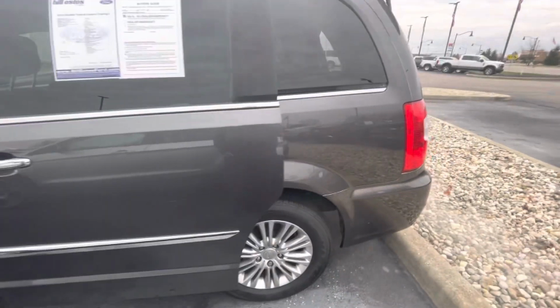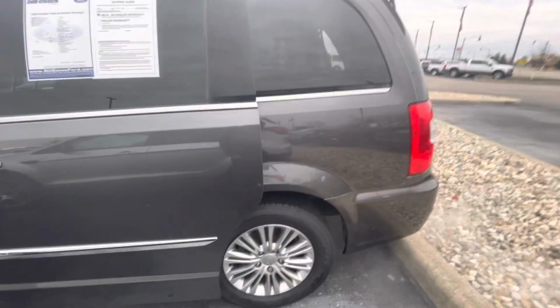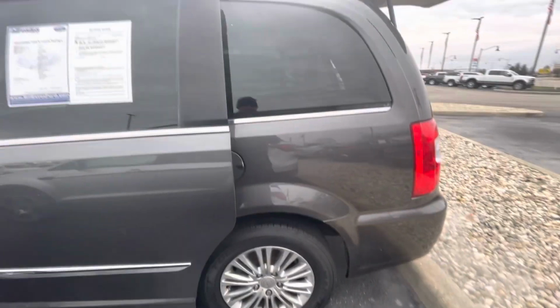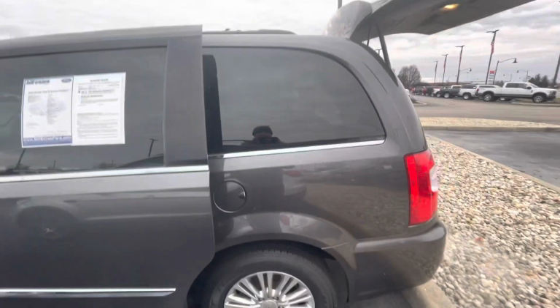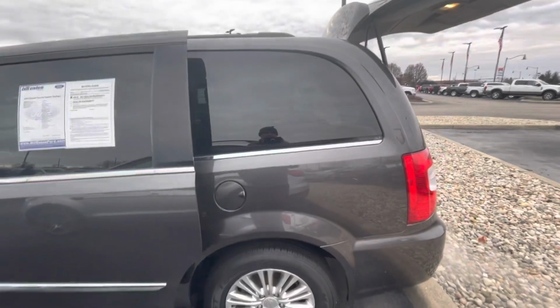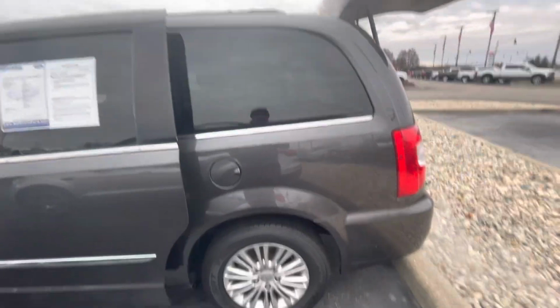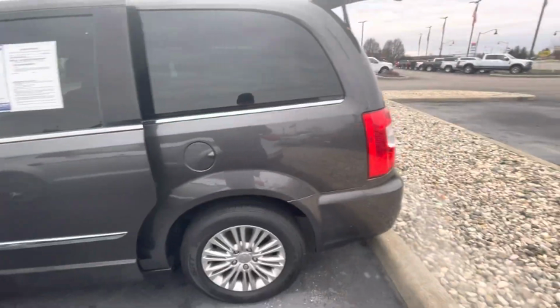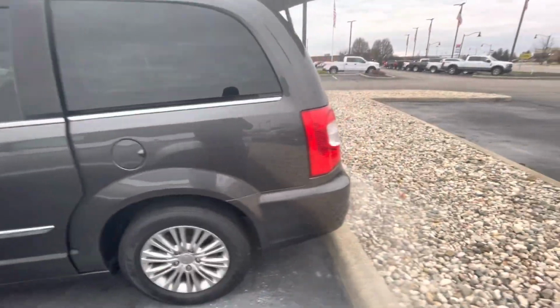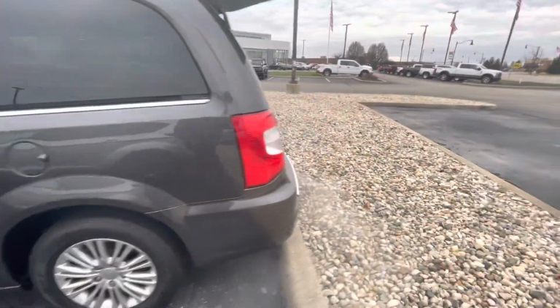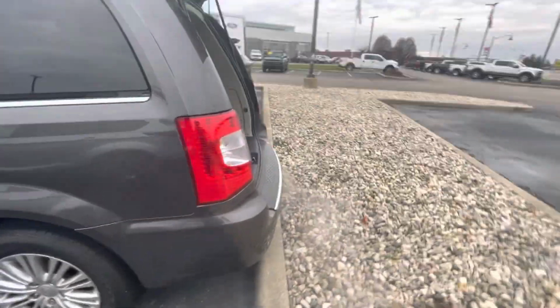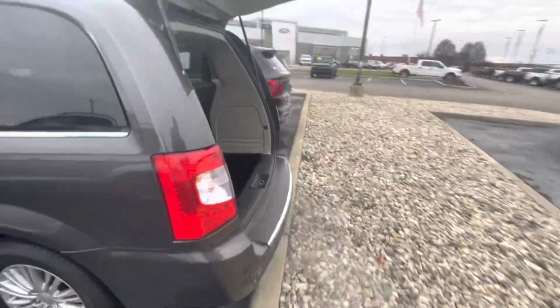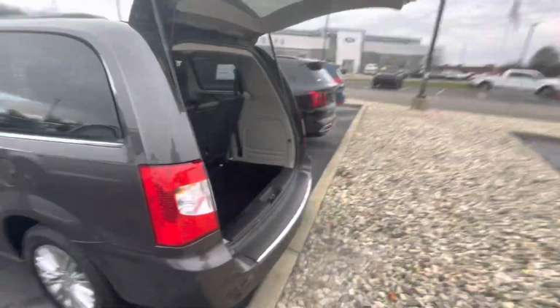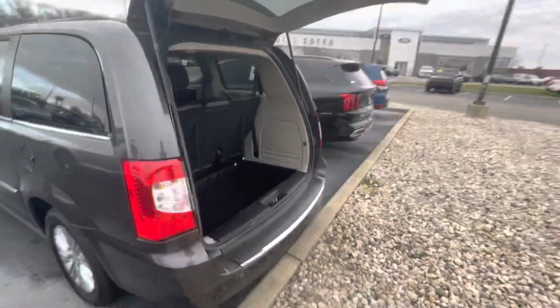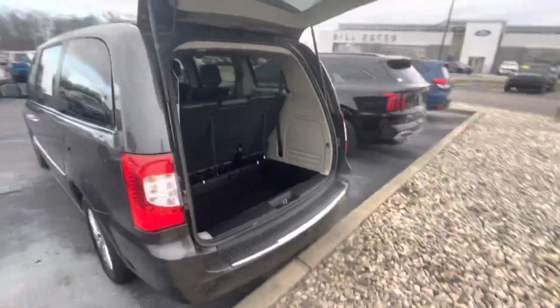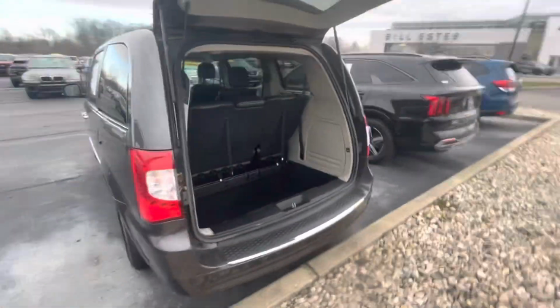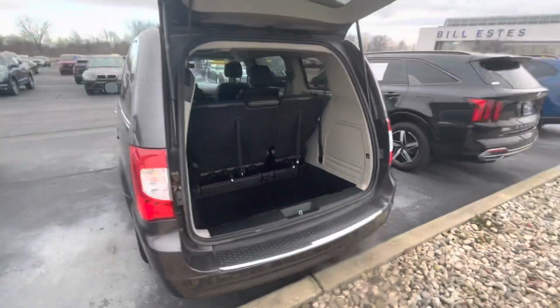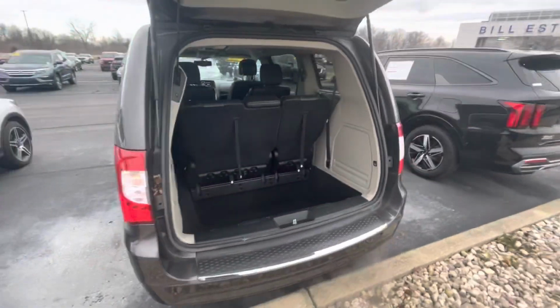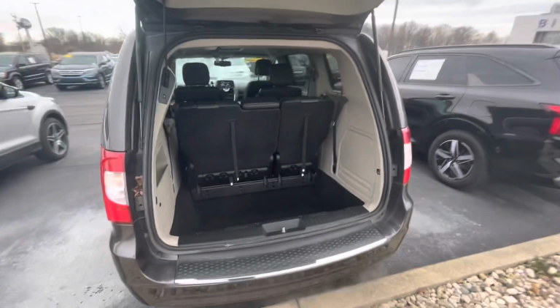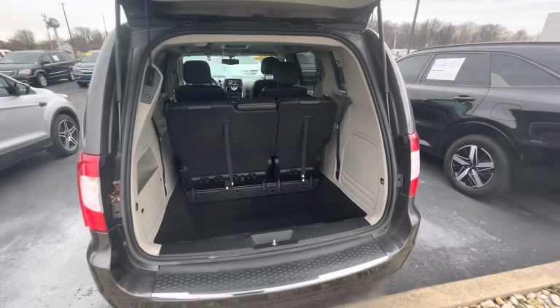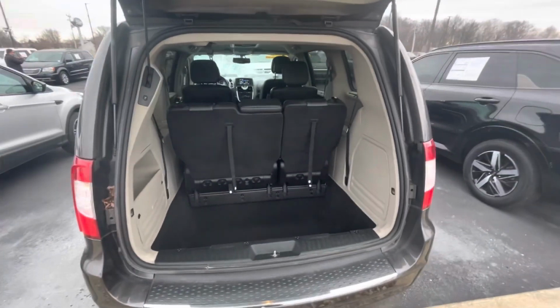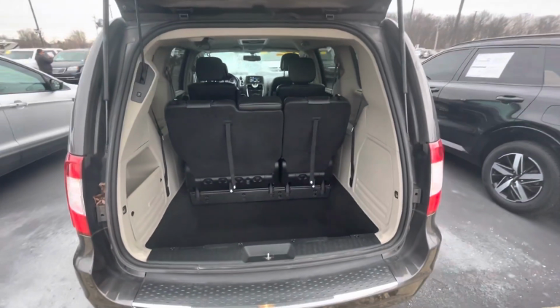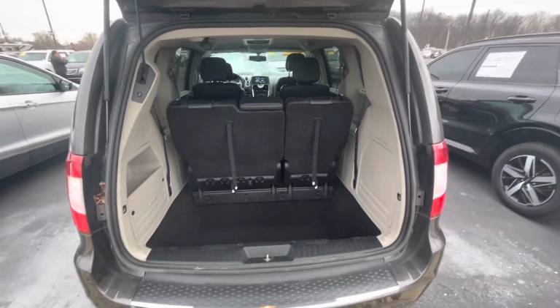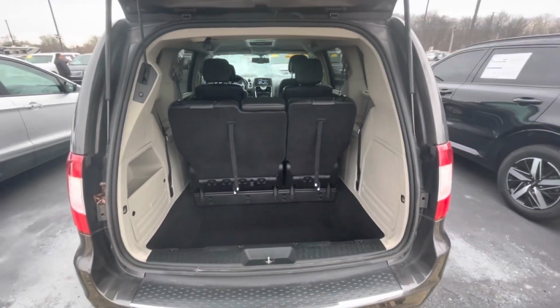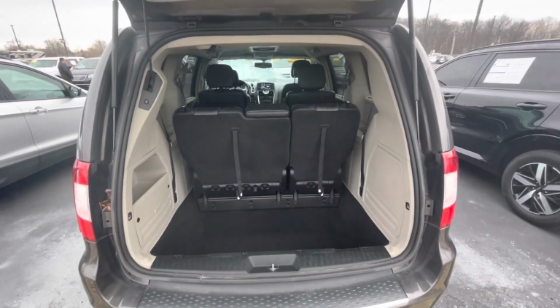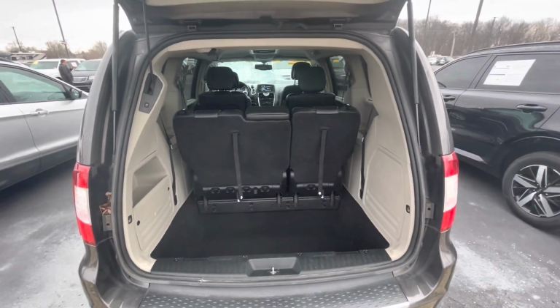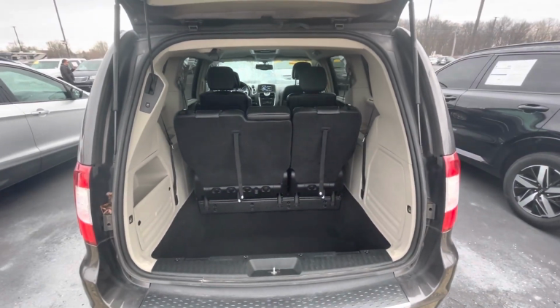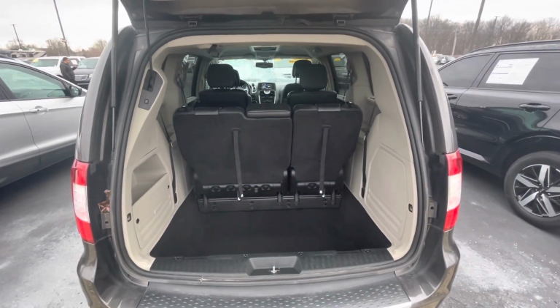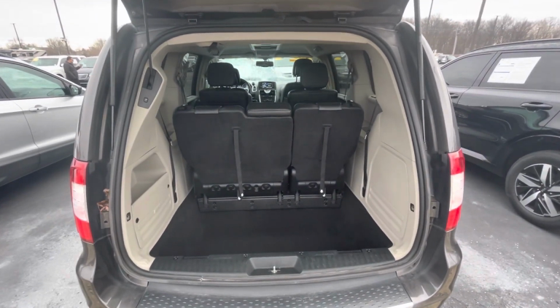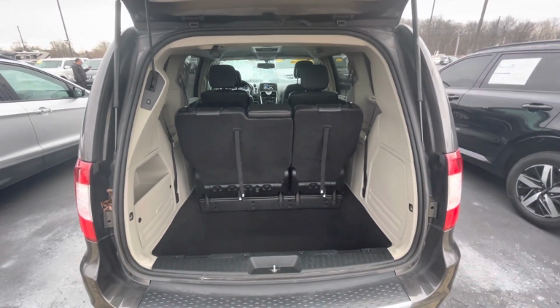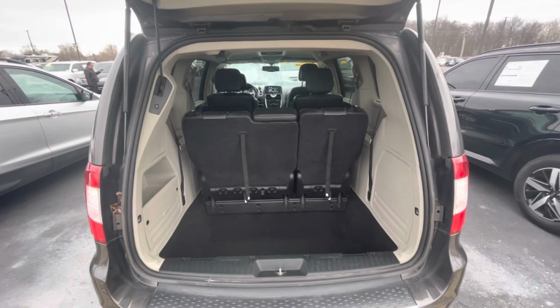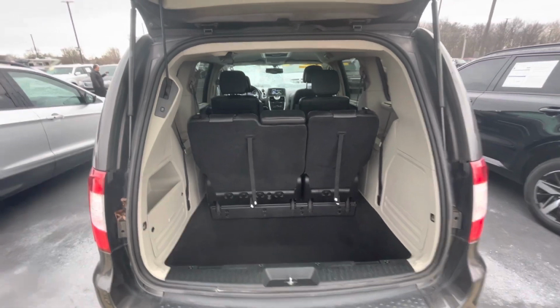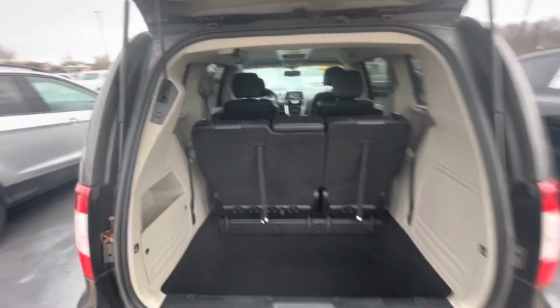Let's look at the overall condition here in the back. It does have a power lift gate, and those third-row seats fold down to allow you lots of extra storage if you should need it.